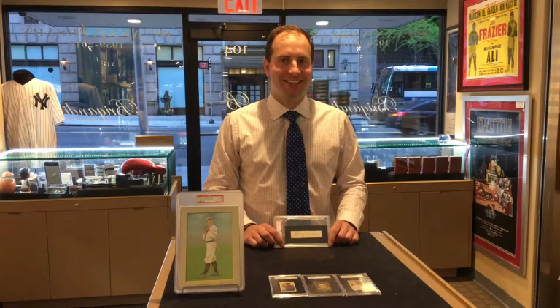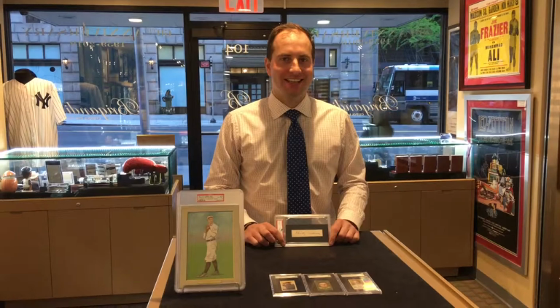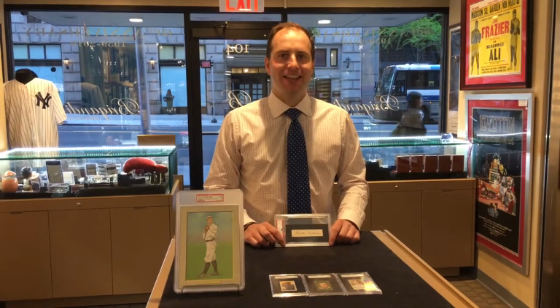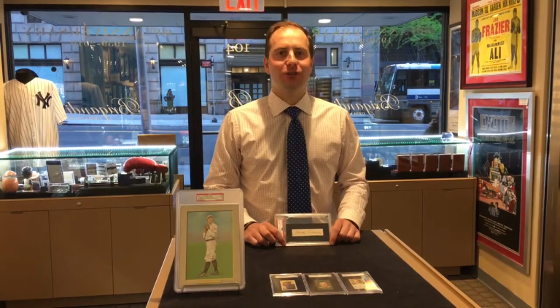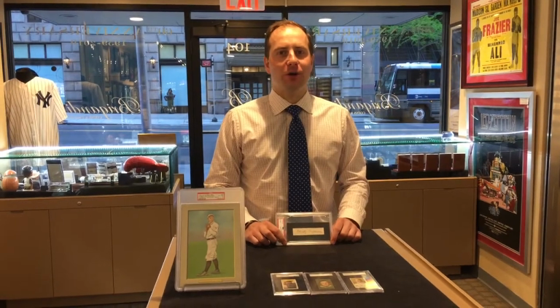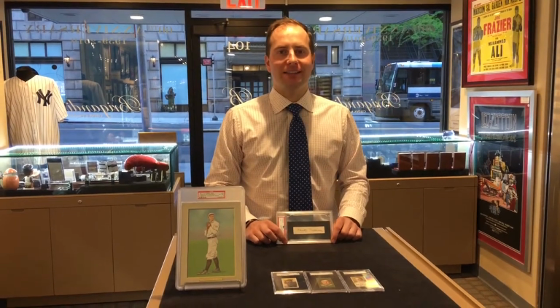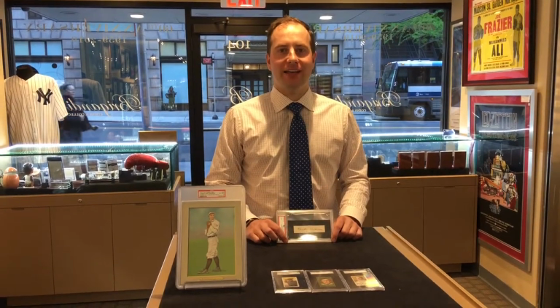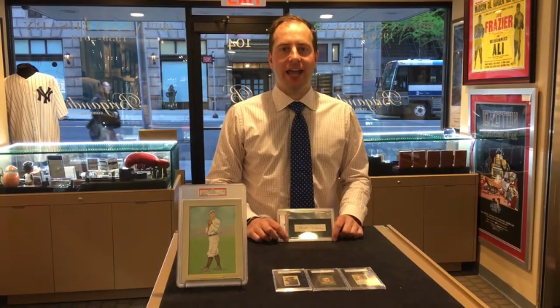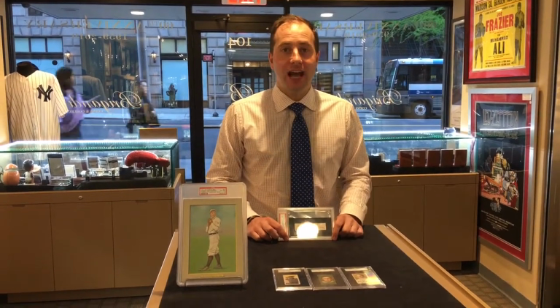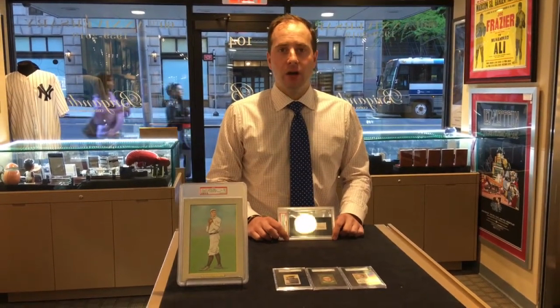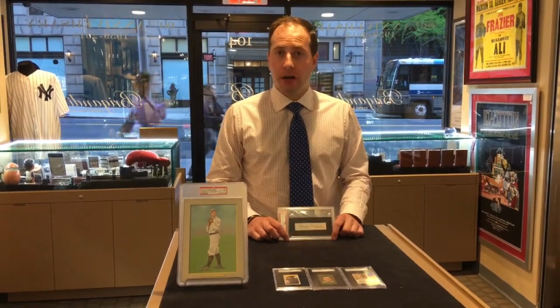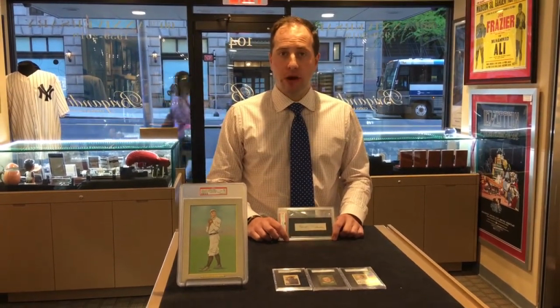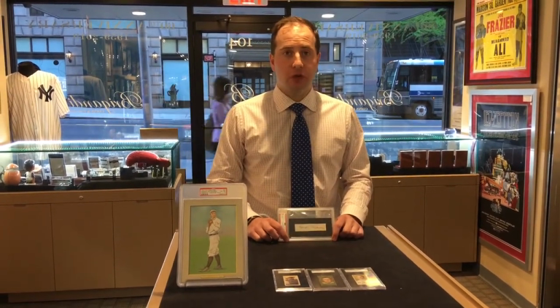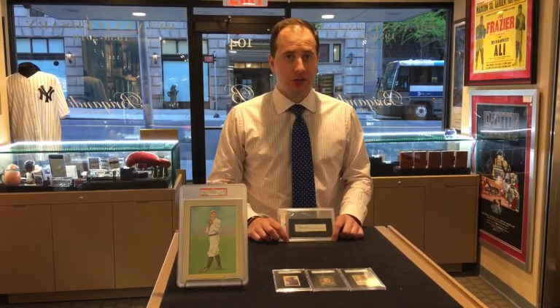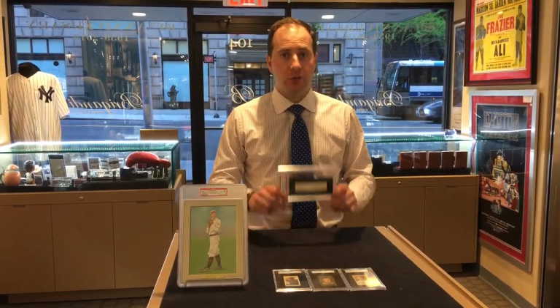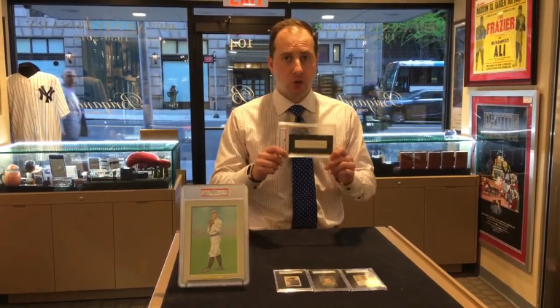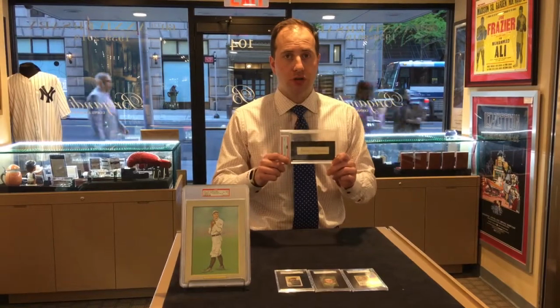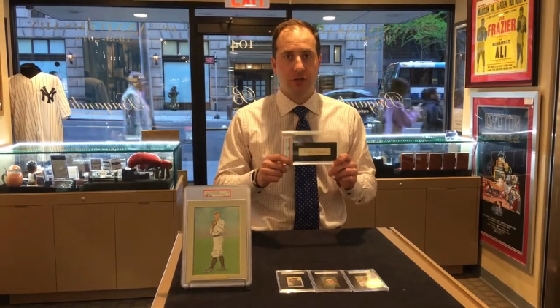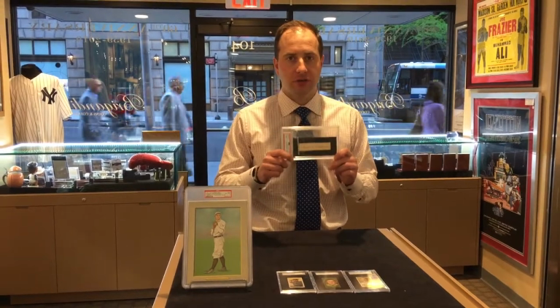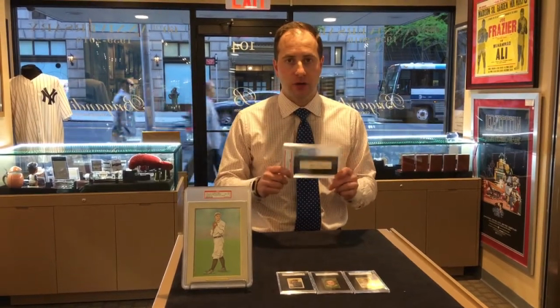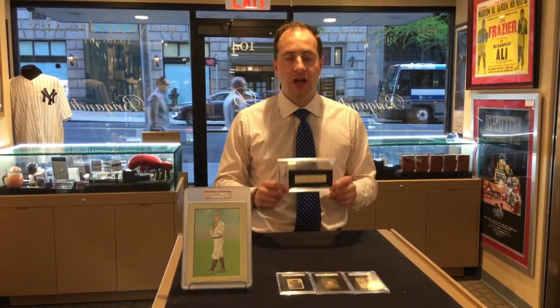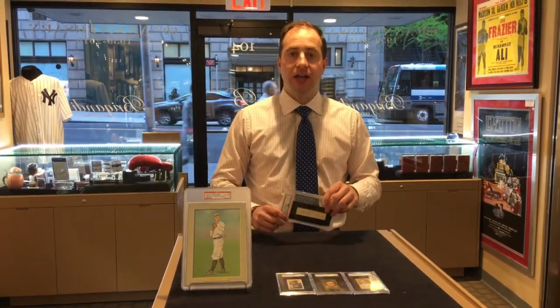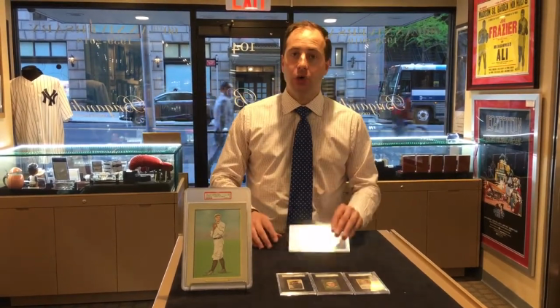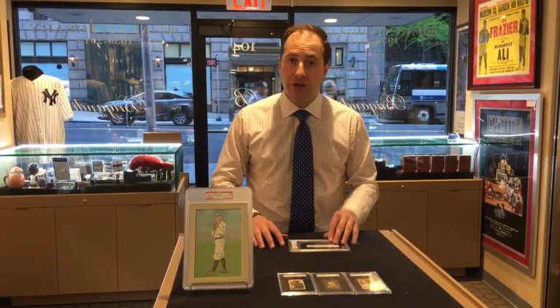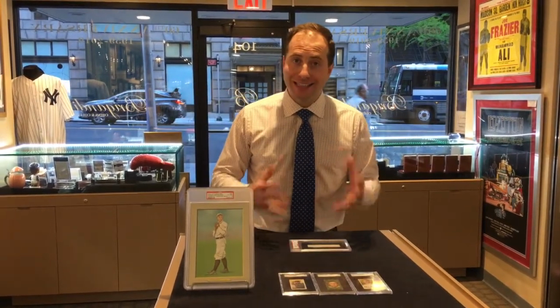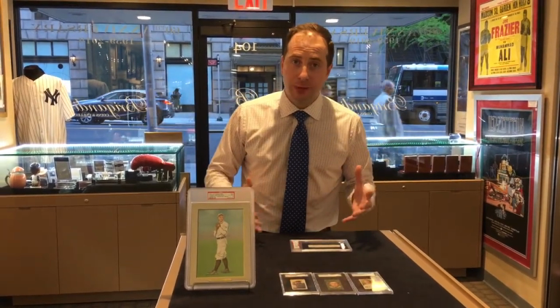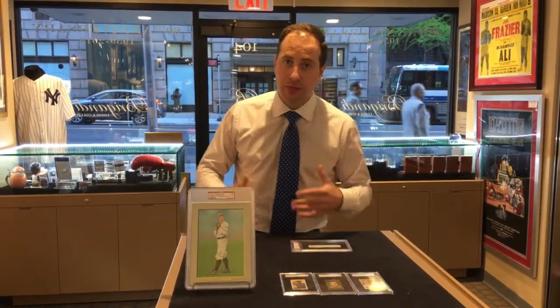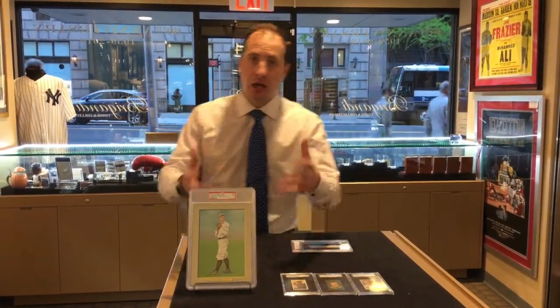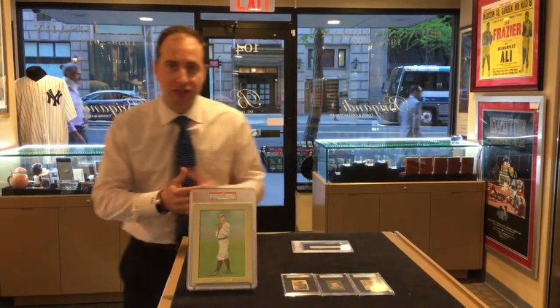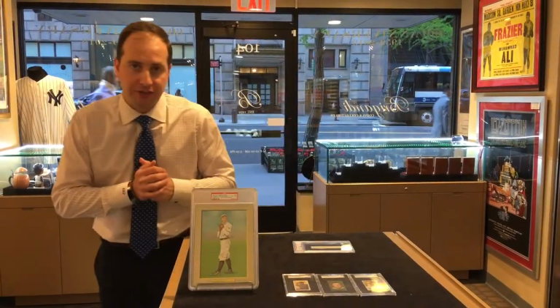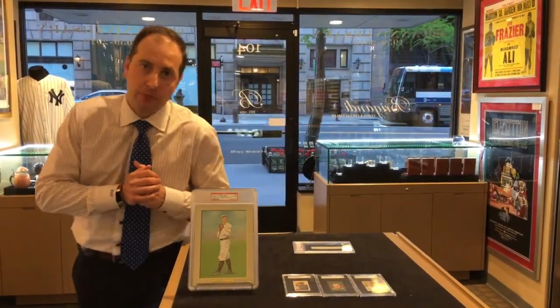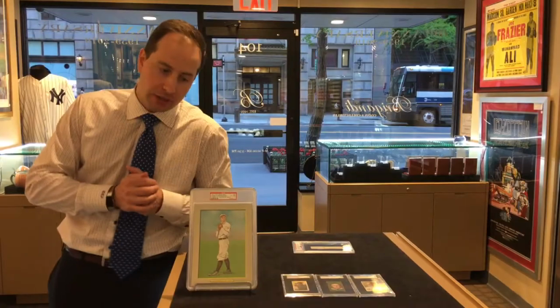Hey, this is Chris. Welcome back to the Daily Brigandie. I want to pick up where I left off yesterday with this gorgeous Christy Matheson autograph and show you another elite specimen of Christy Matheson memorabilia.